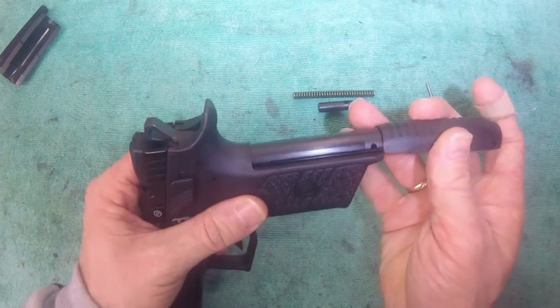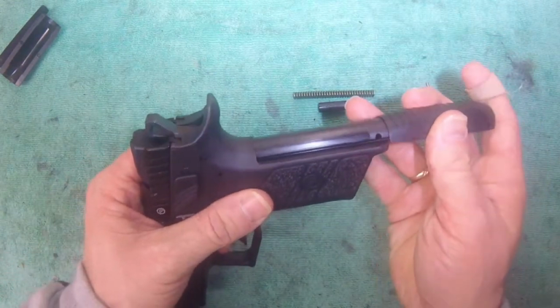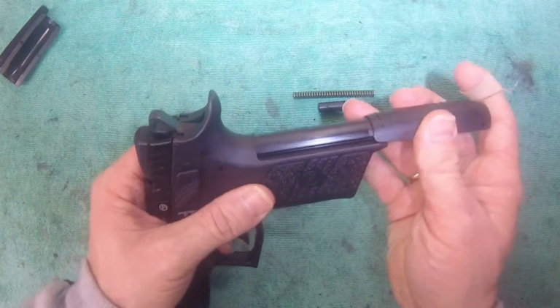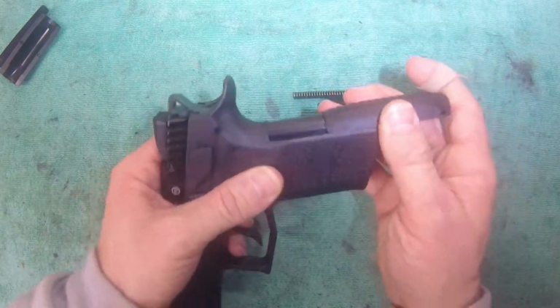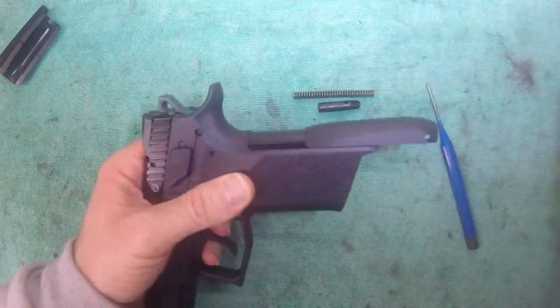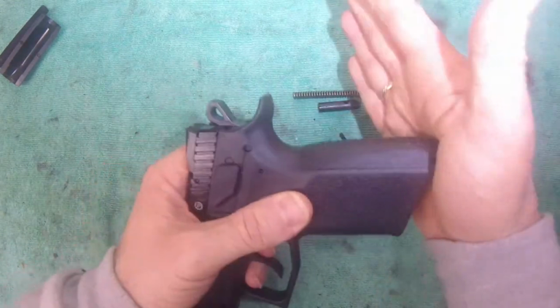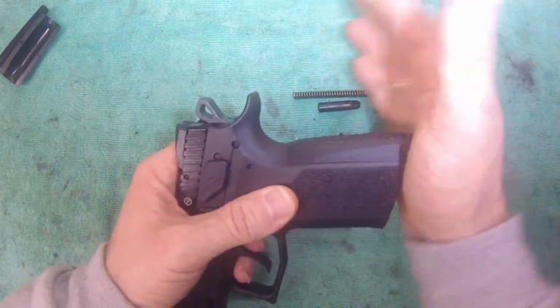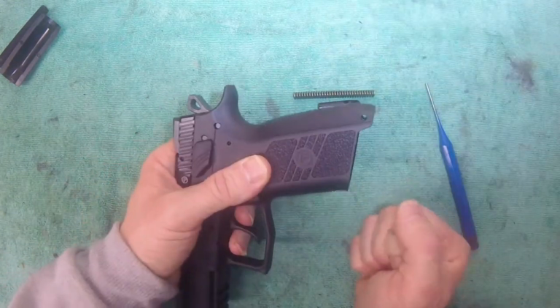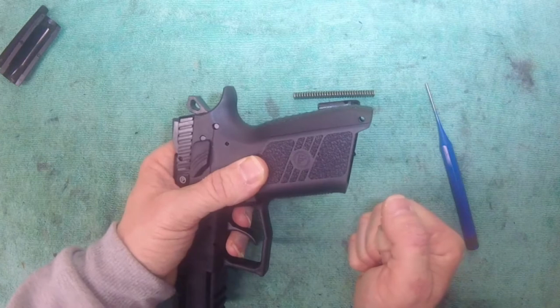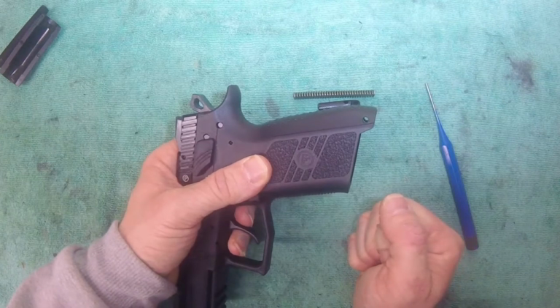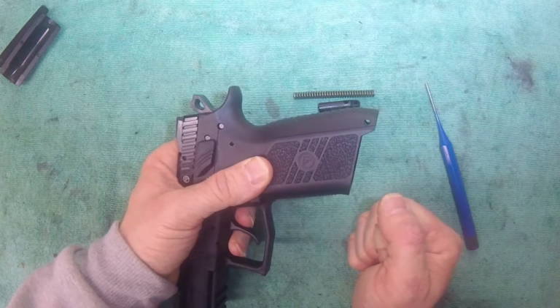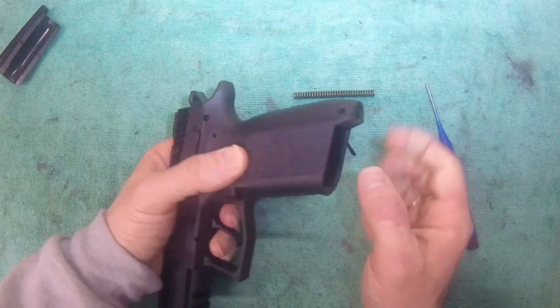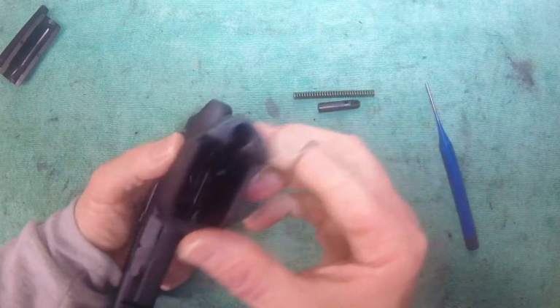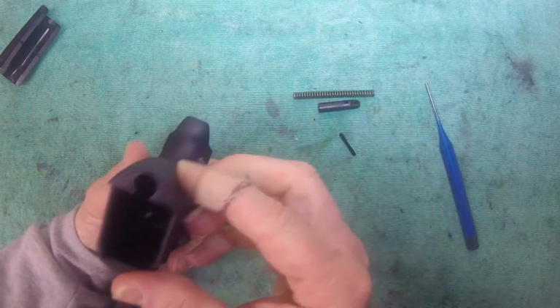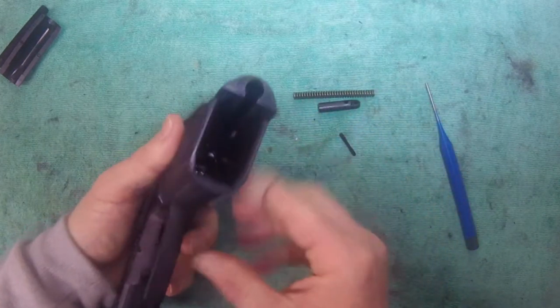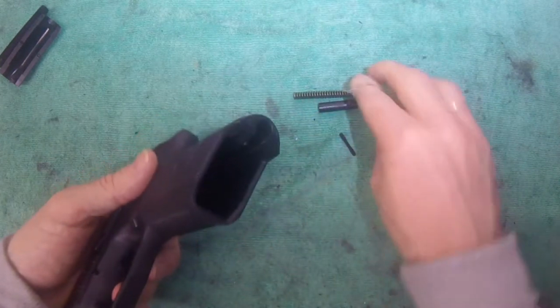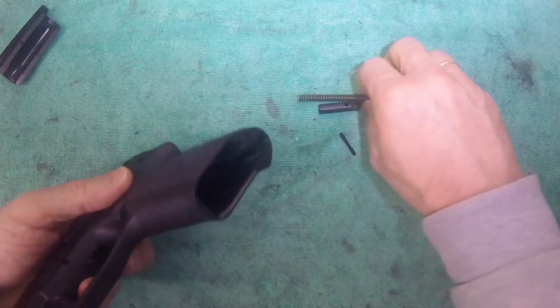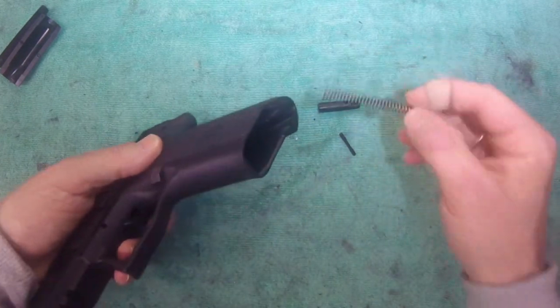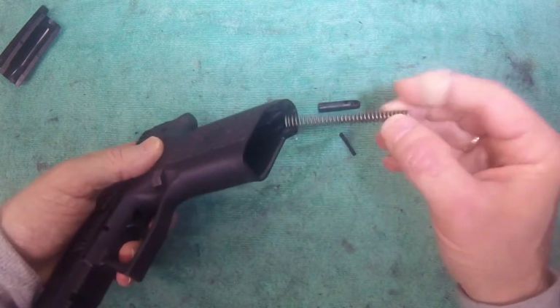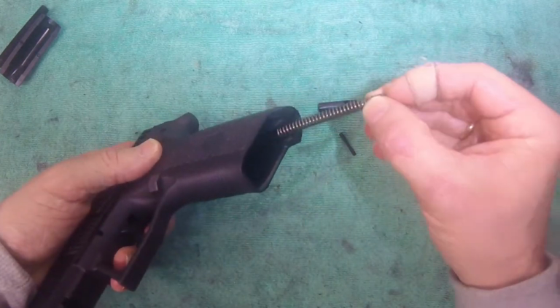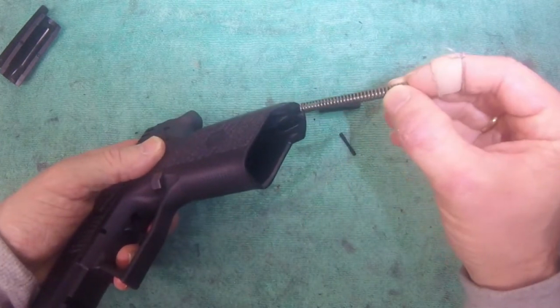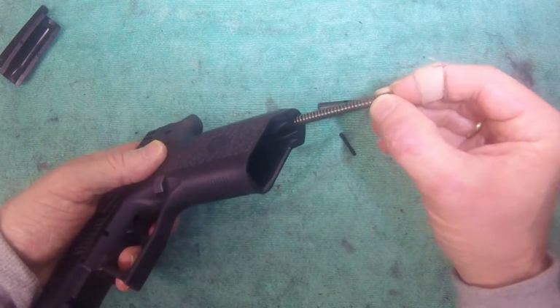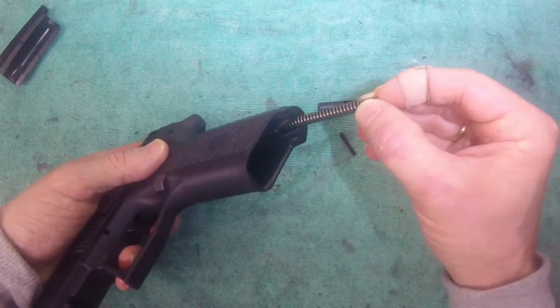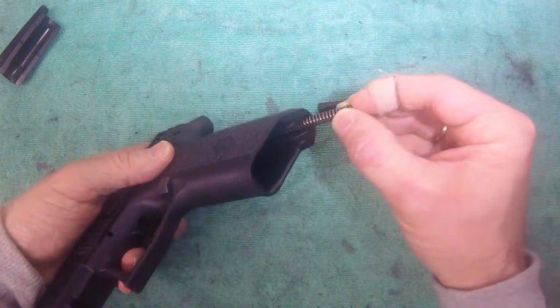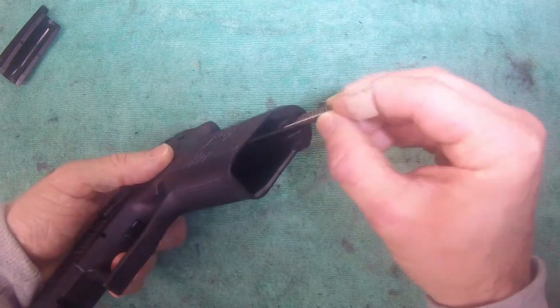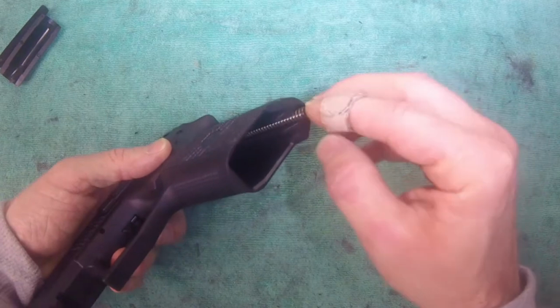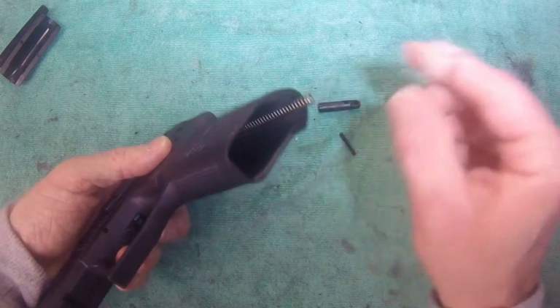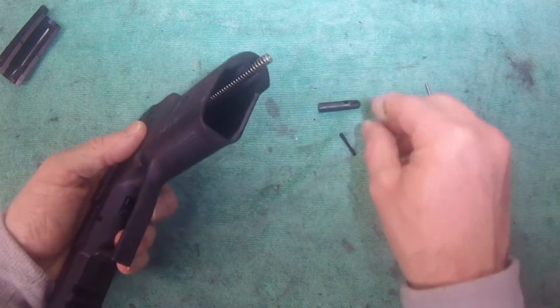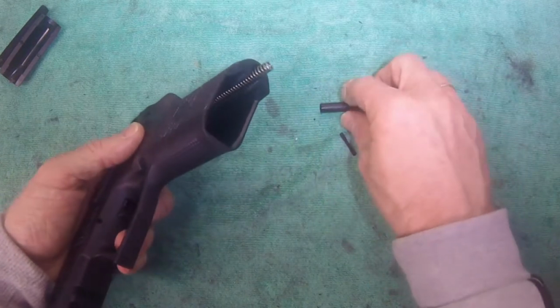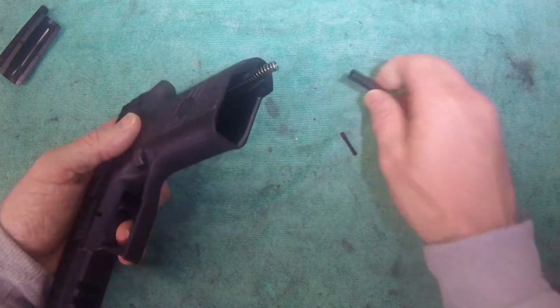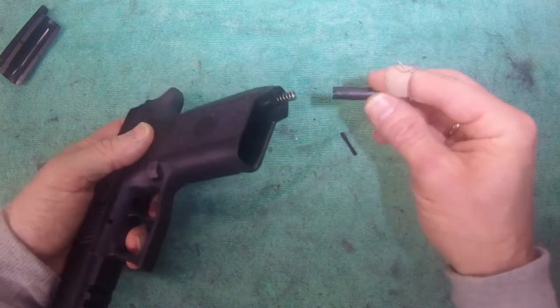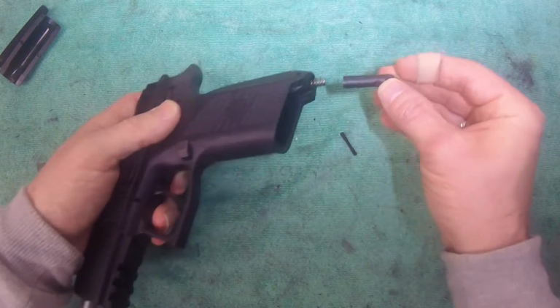Just push it on from the bottom to the top until it snaps in. Take your hammer spring, reinsert it and make sure it's on the hammer's root.